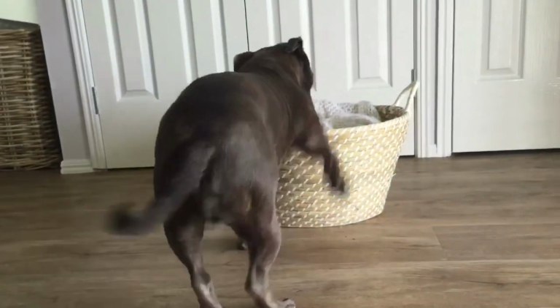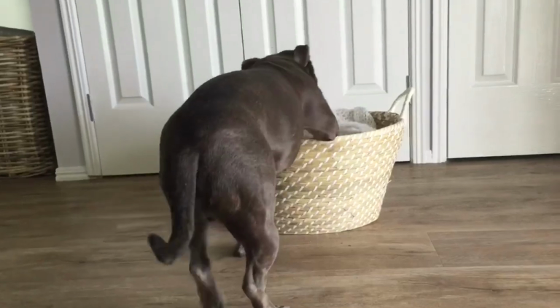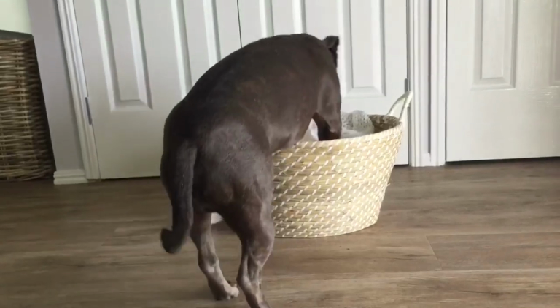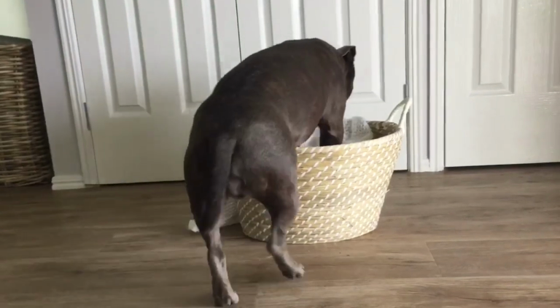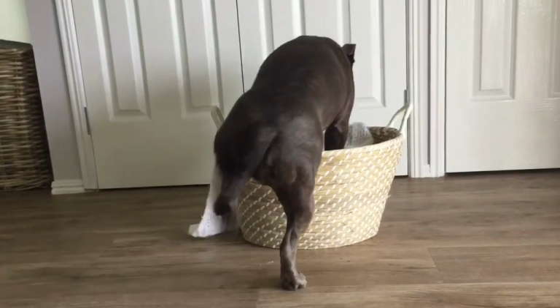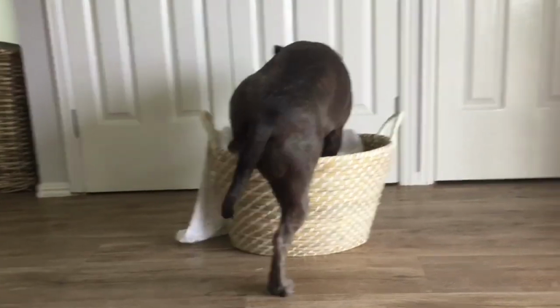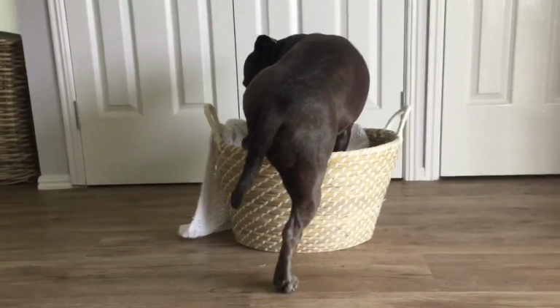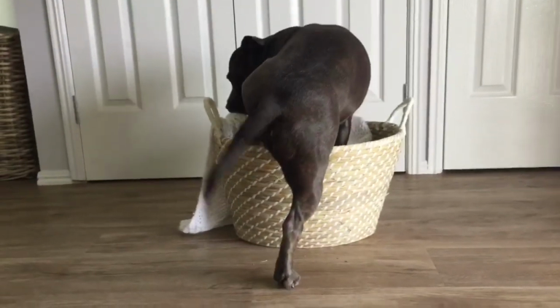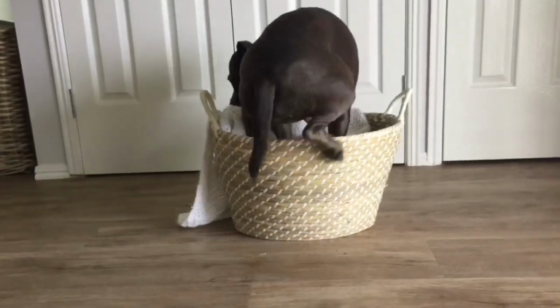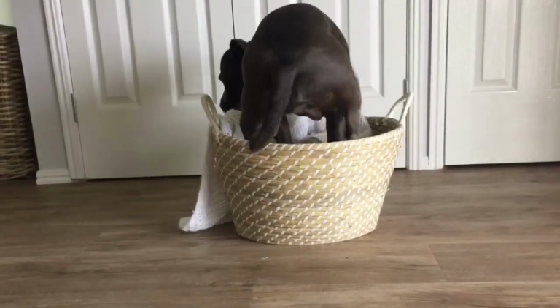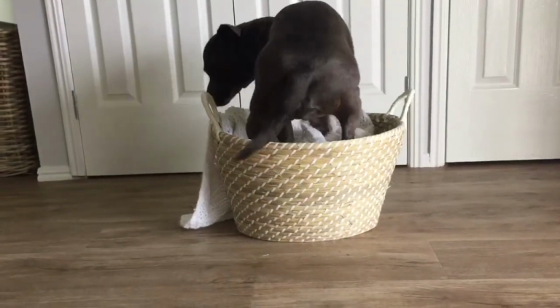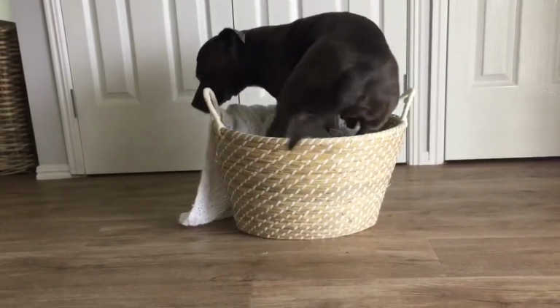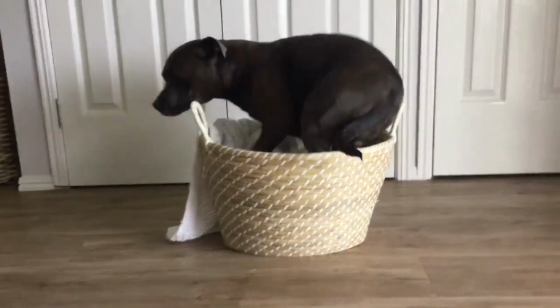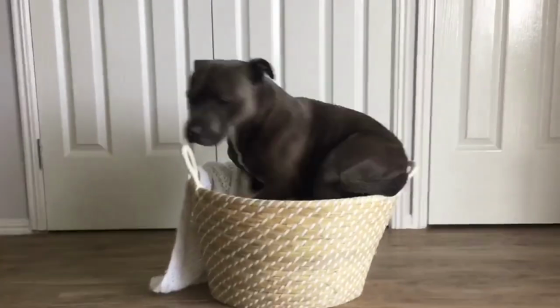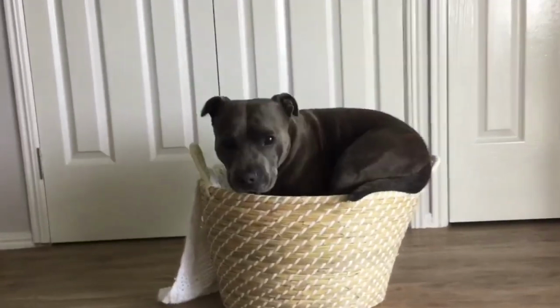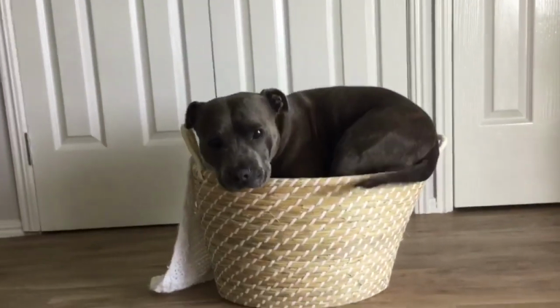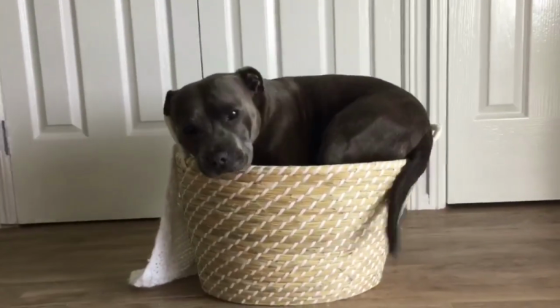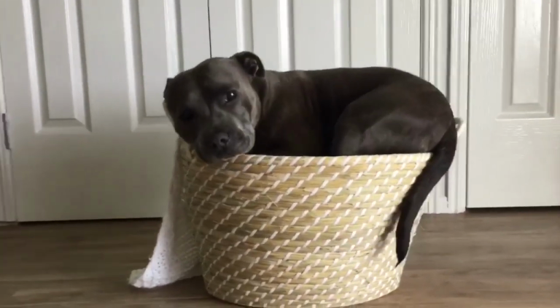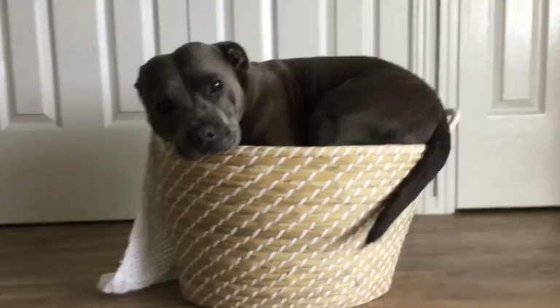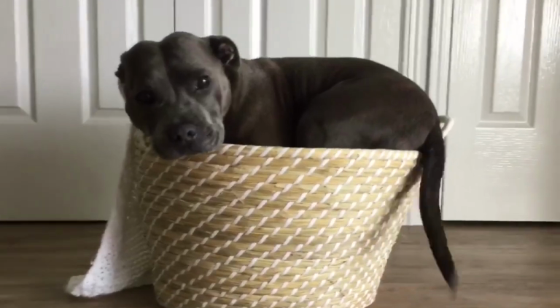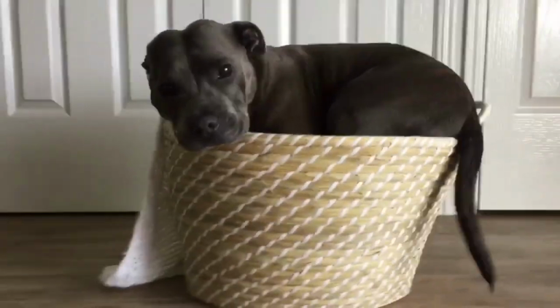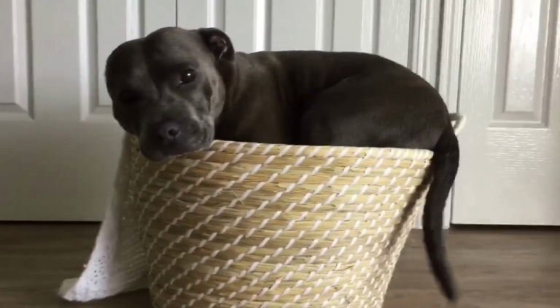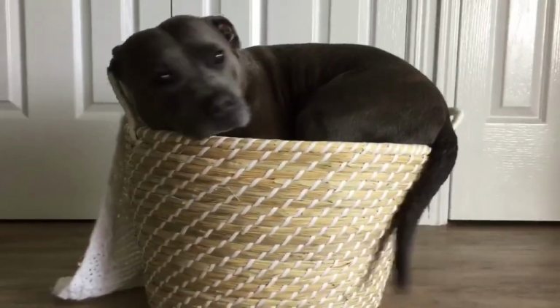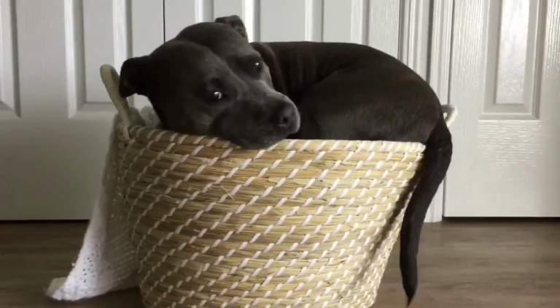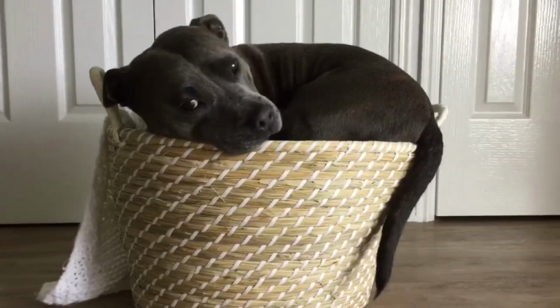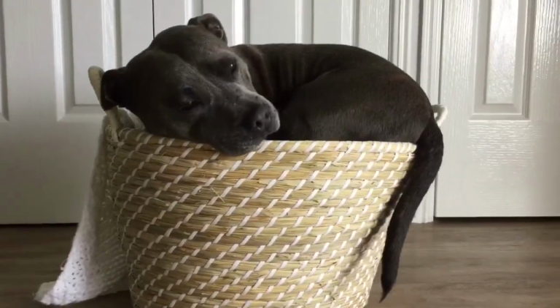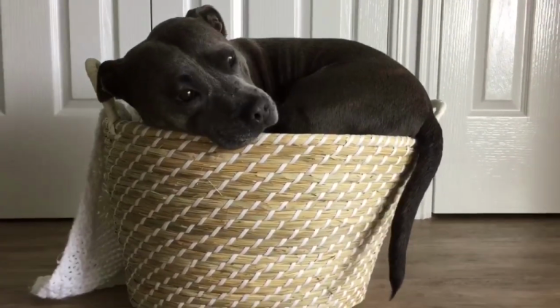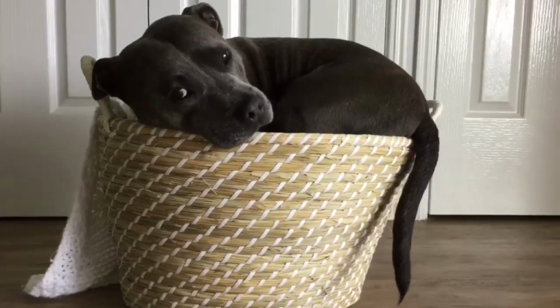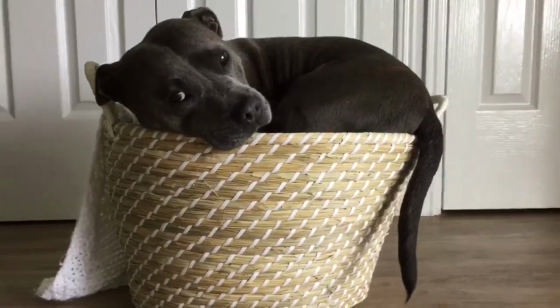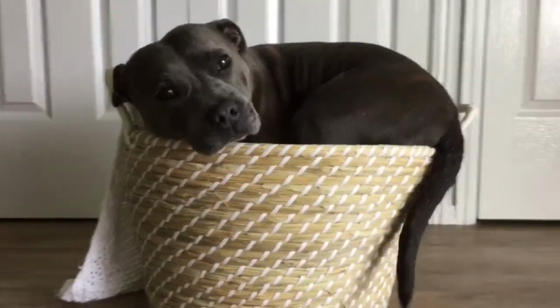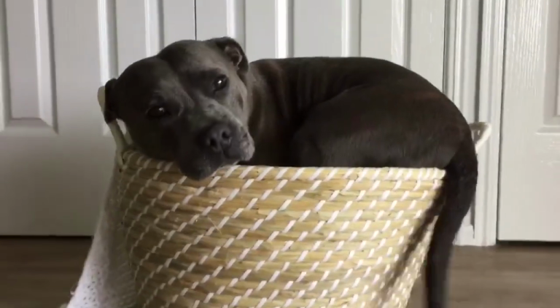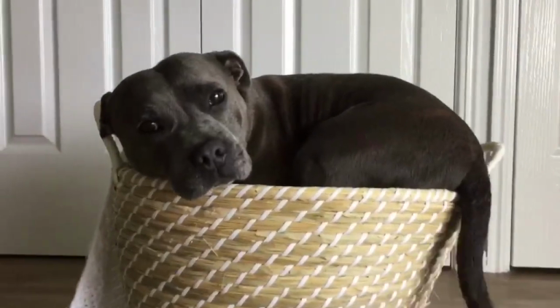The Staffies can get comfortable anywhere. Have a look at this guy trying to get comfortable in this basket. Oh, he looks cute. I've still got to keep my distance though — he could attack at any time.